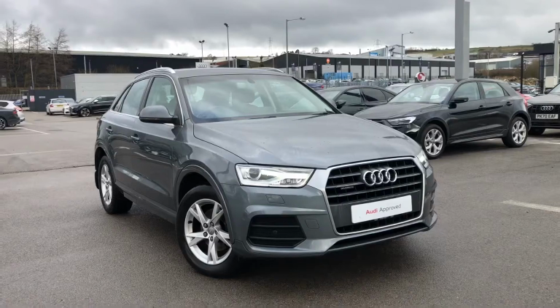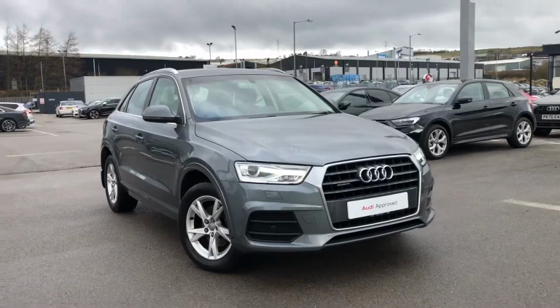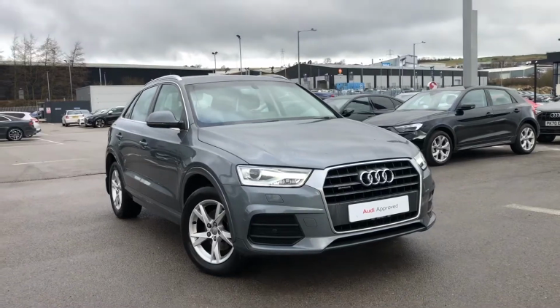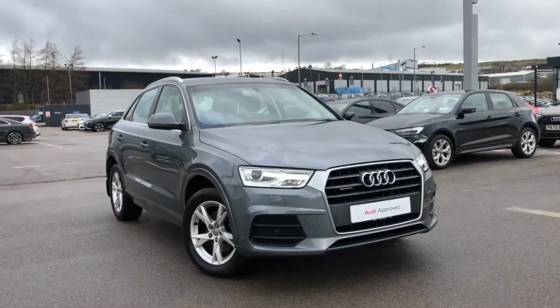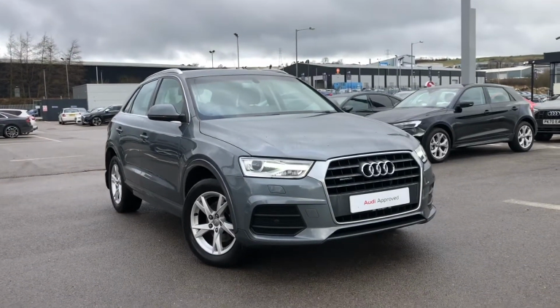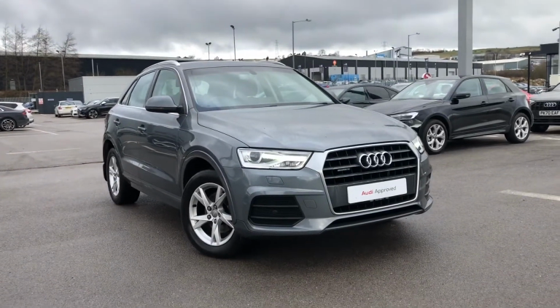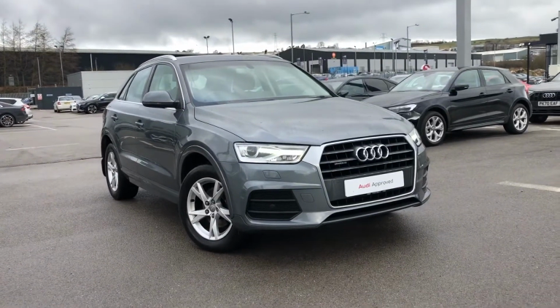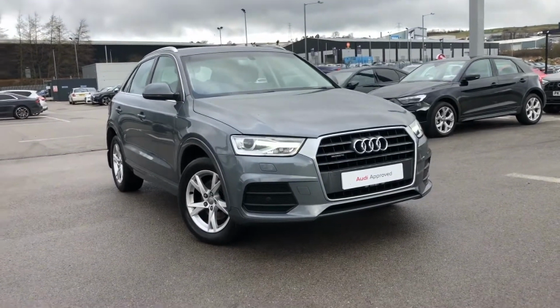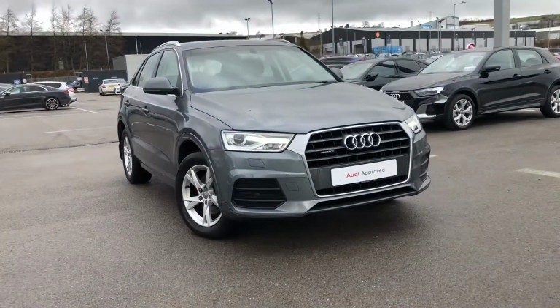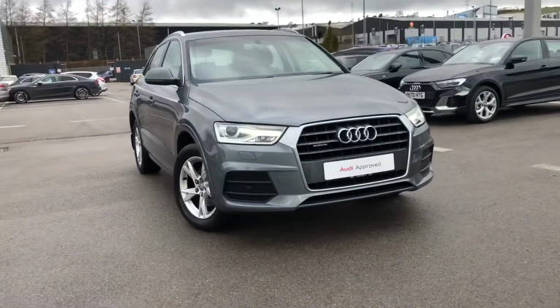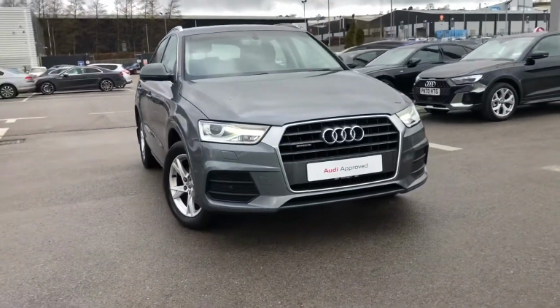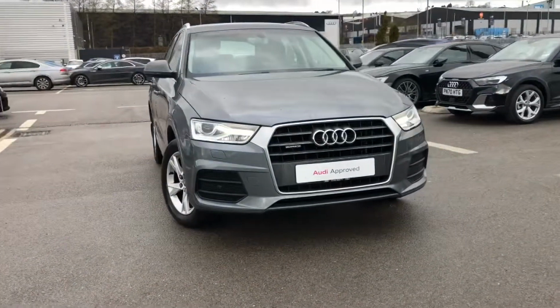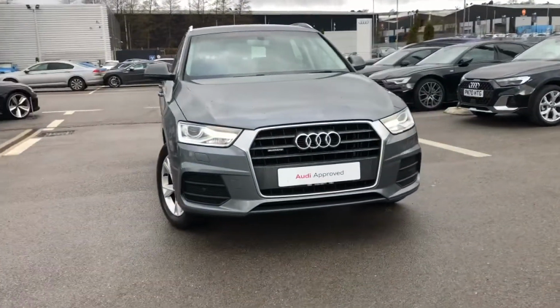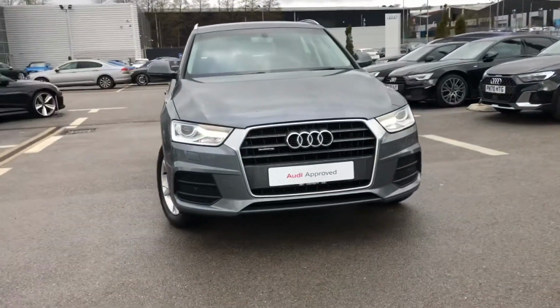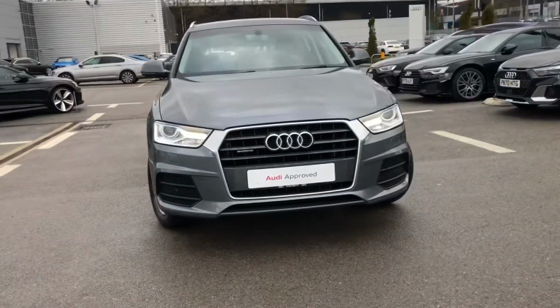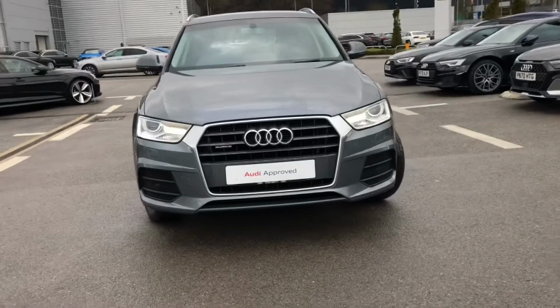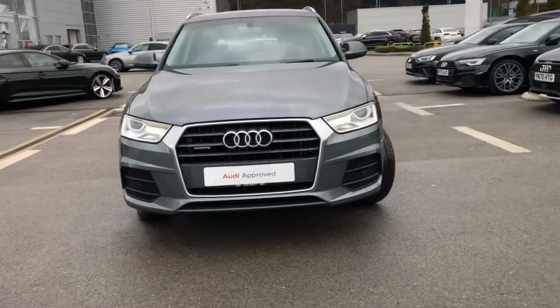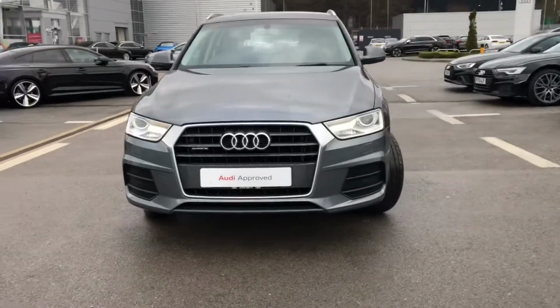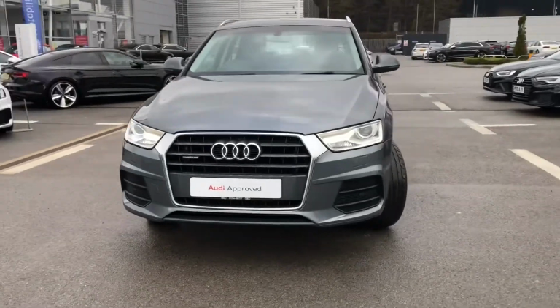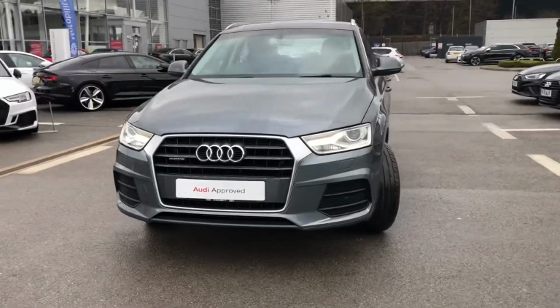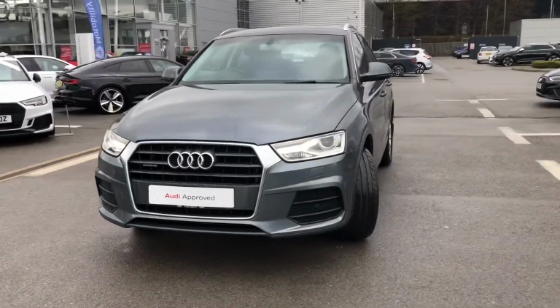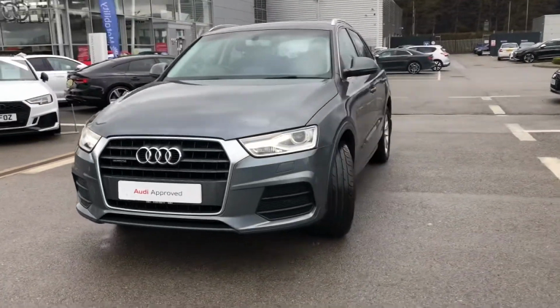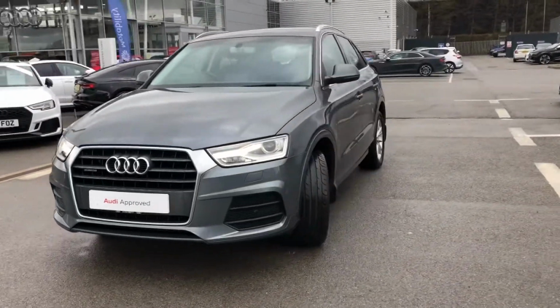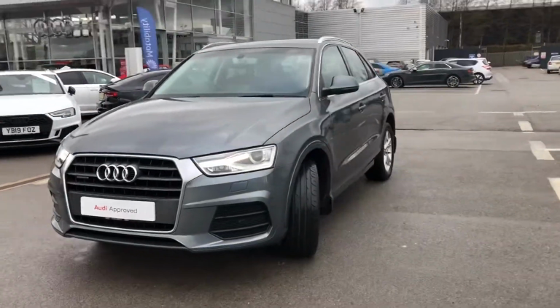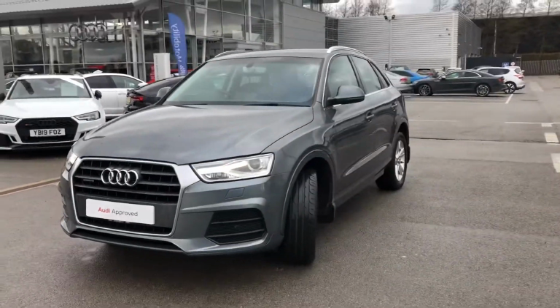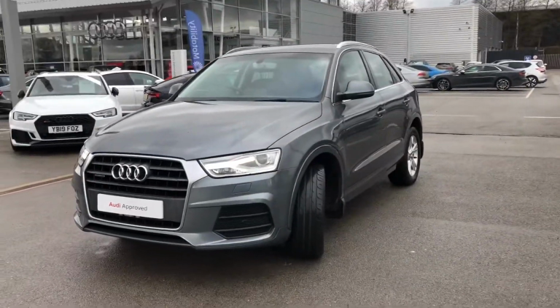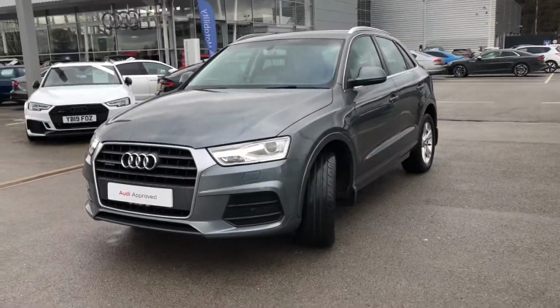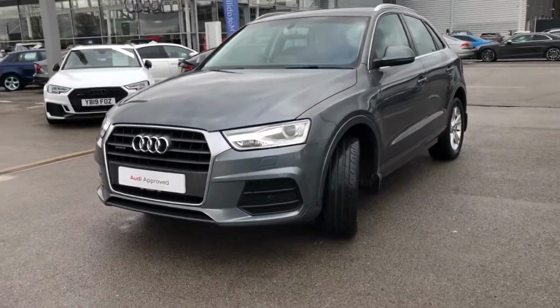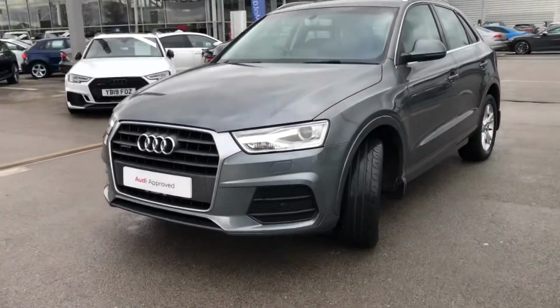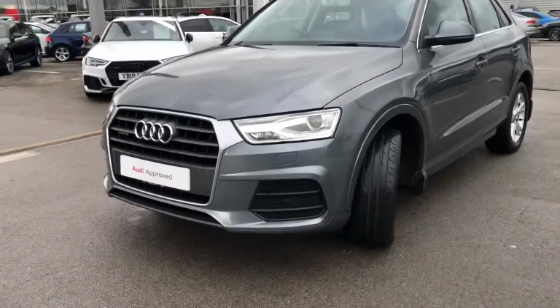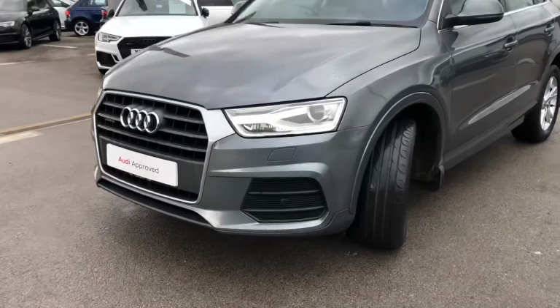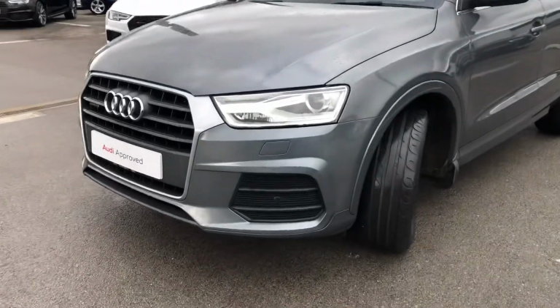Hi and welcome to Blob'n Audi. My name is Fiona and today I'm going to be giving you a quick tour of this Audi approved Q3 SE Quattro, finished in the really nice Daytona grey pearlescent paint.